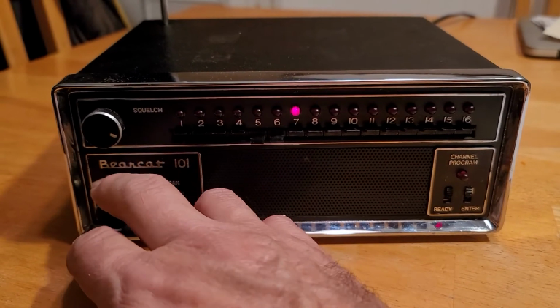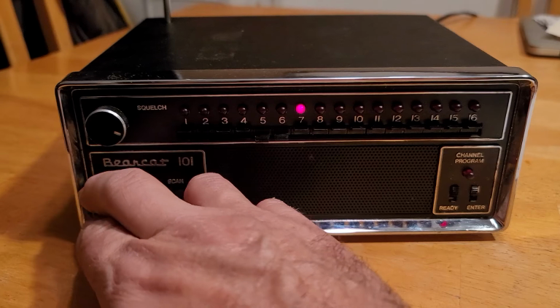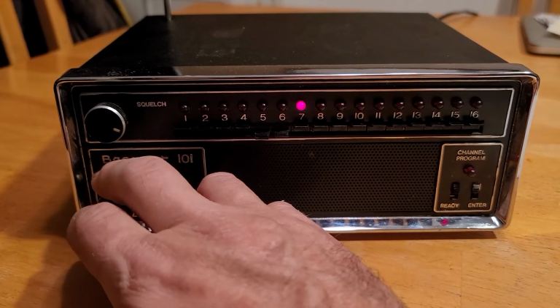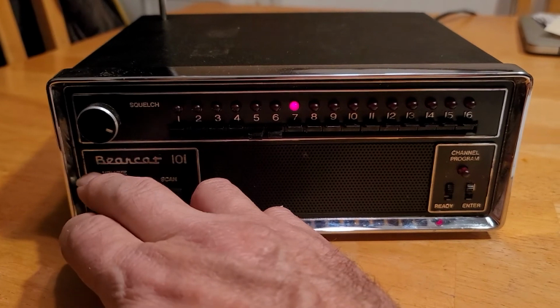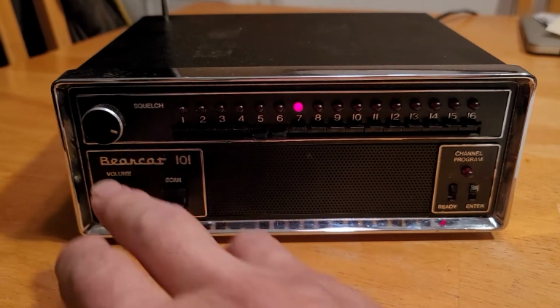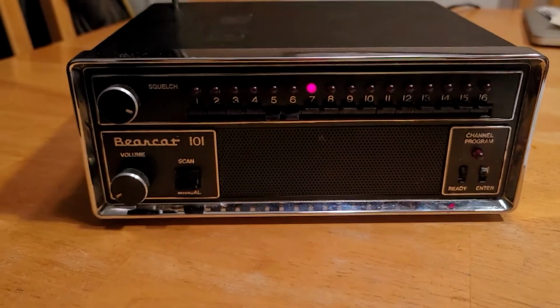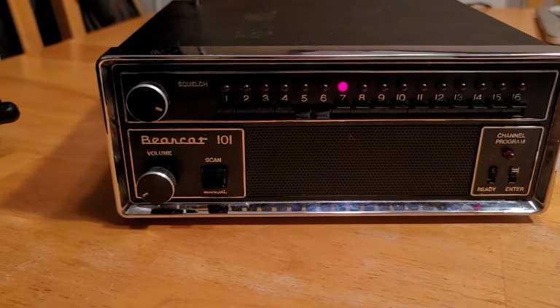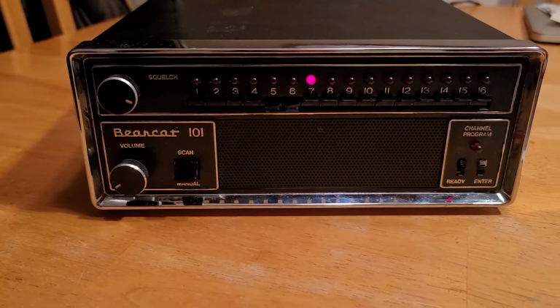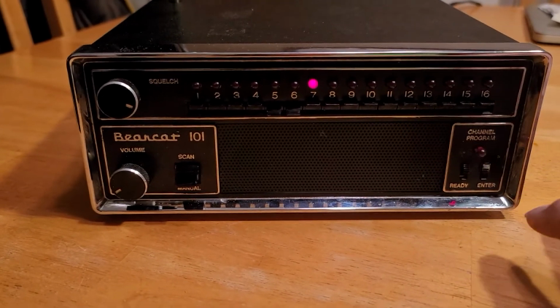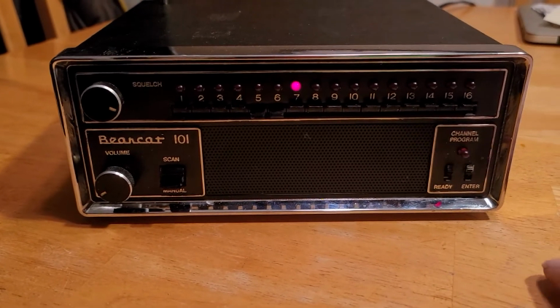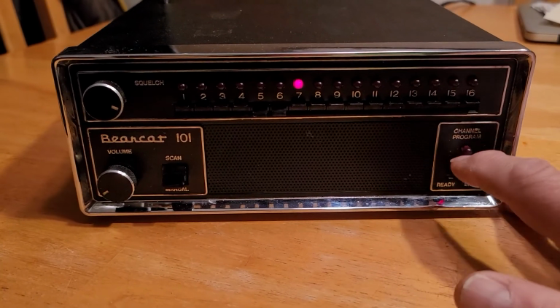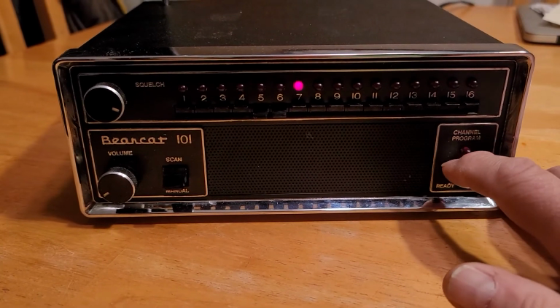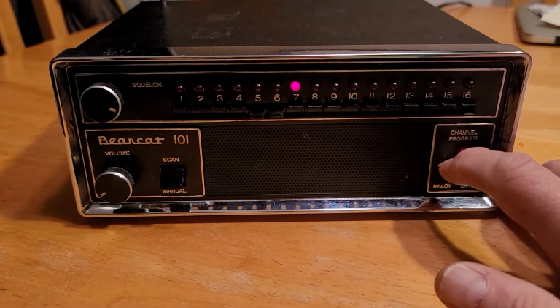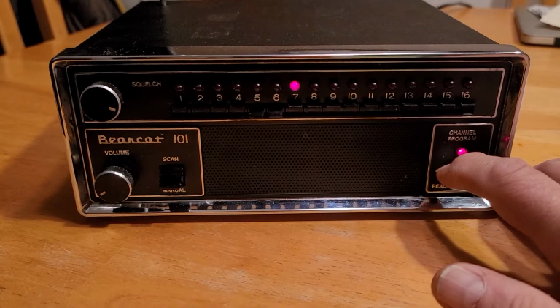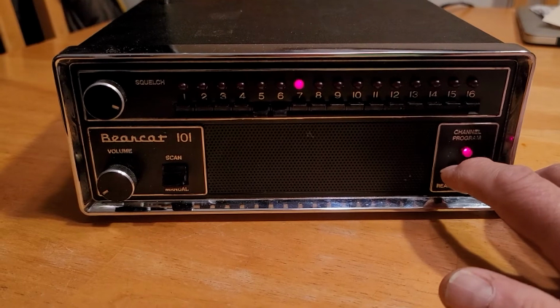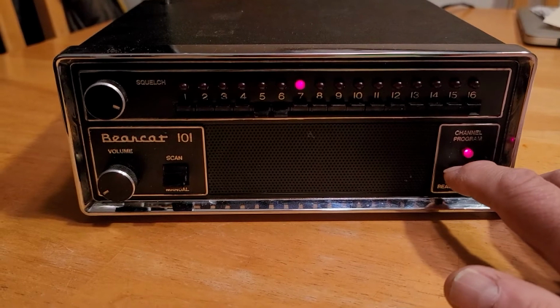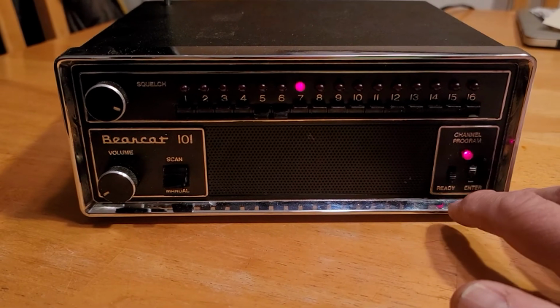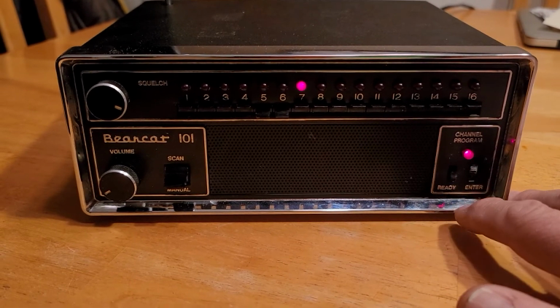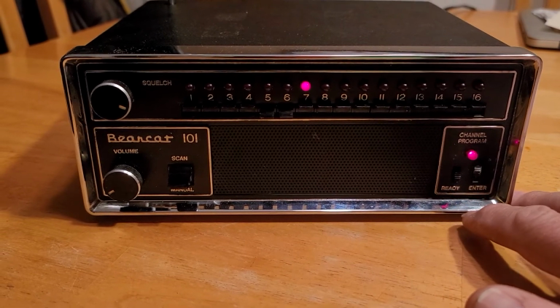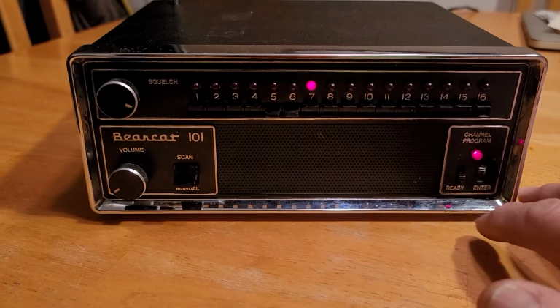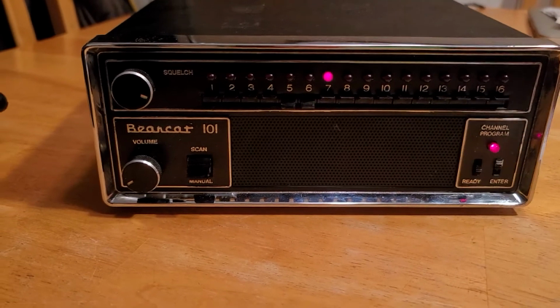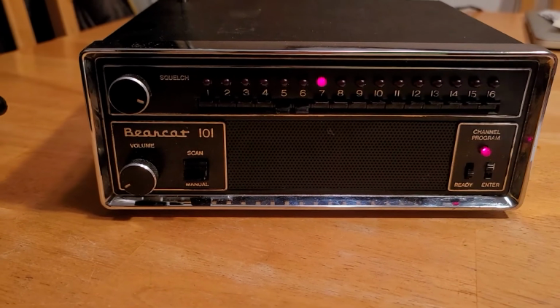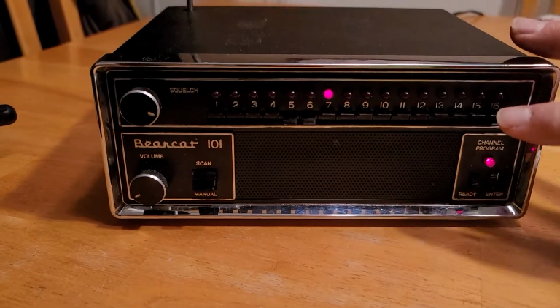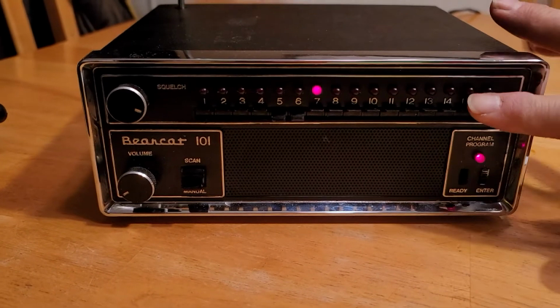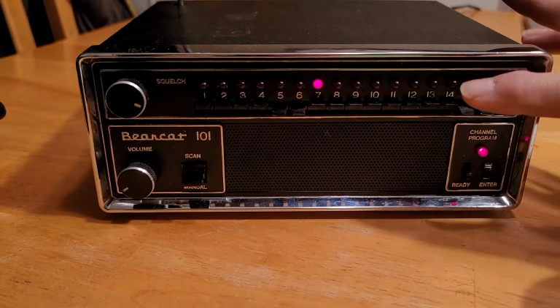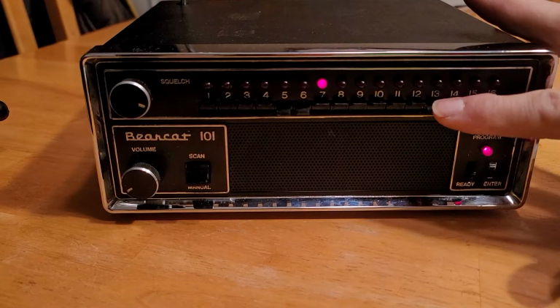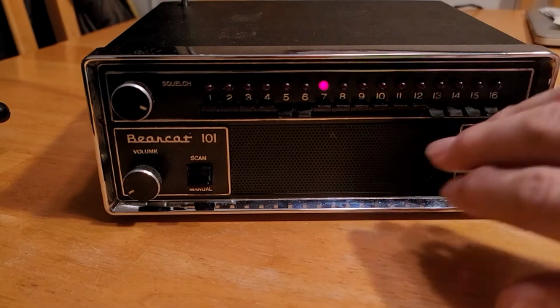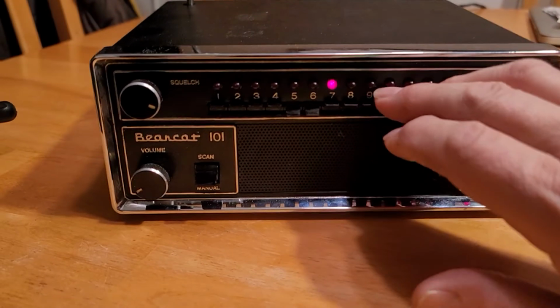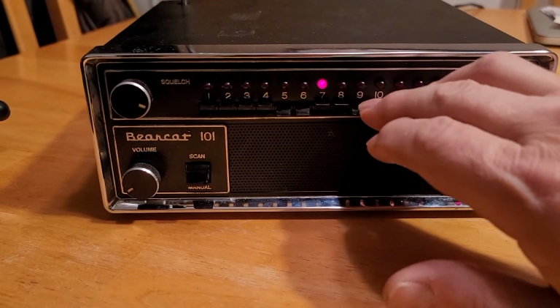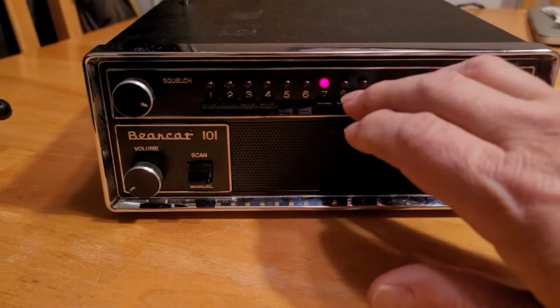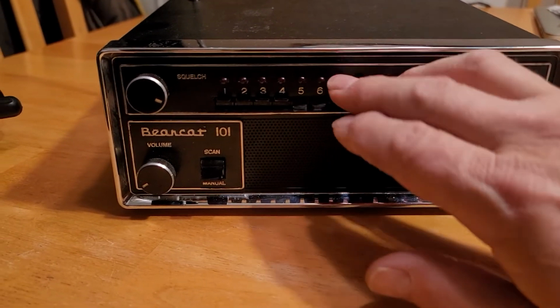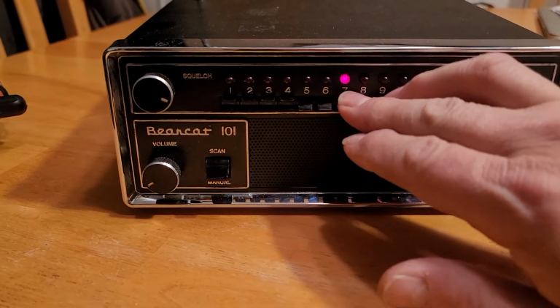I'm going to turn down the volume a little bit. To go into program mode, press the channel program down. Press all the scan switches to the down position.